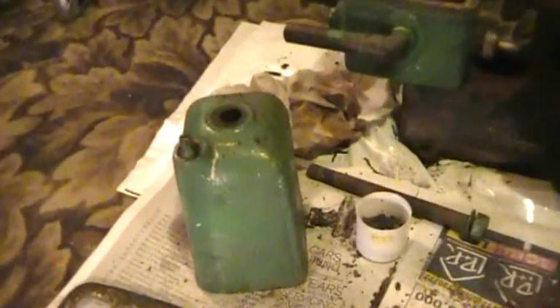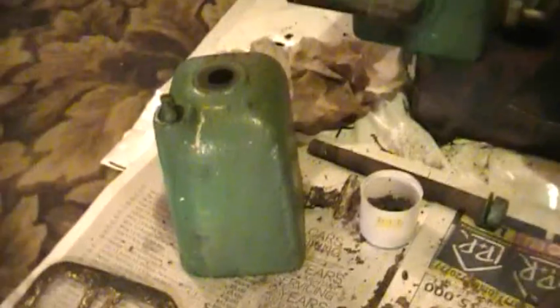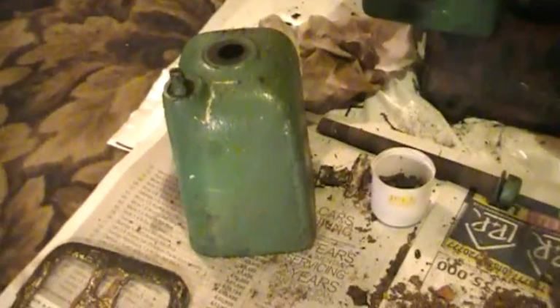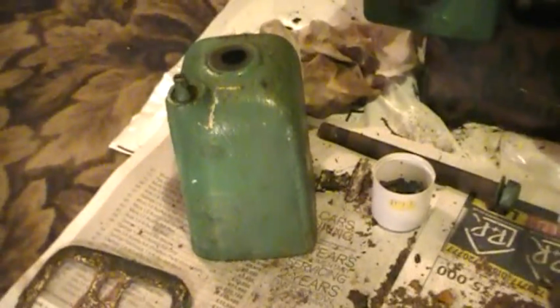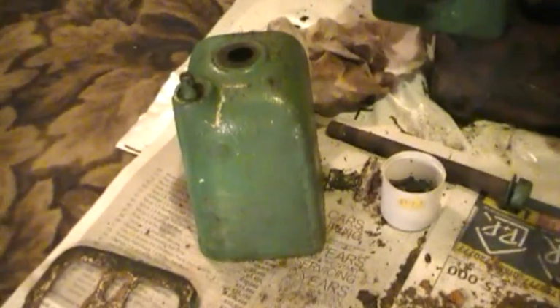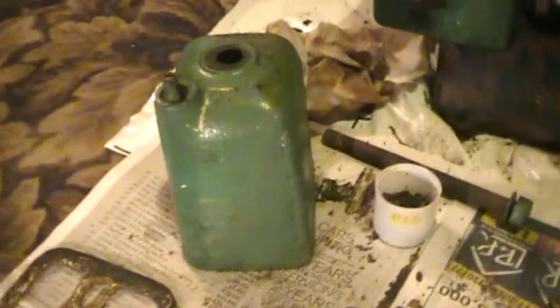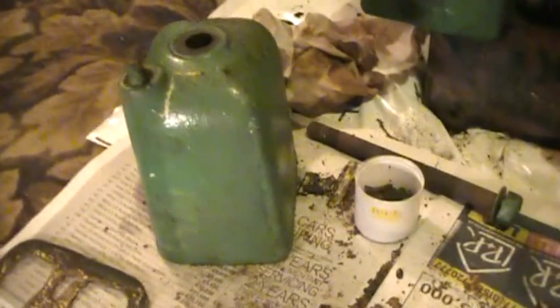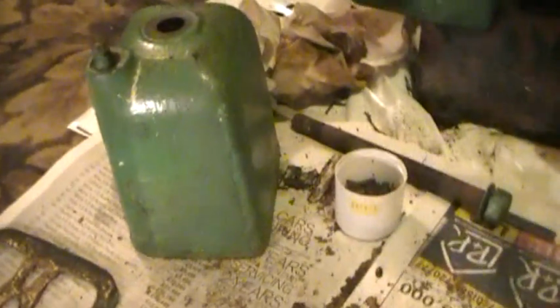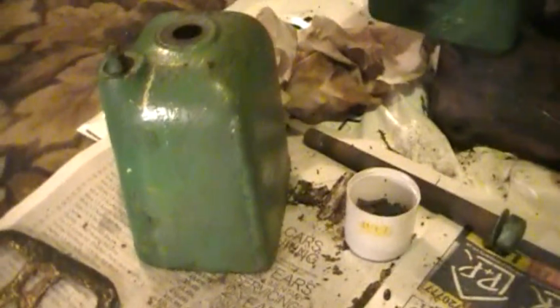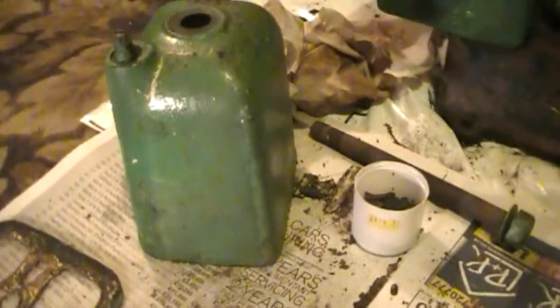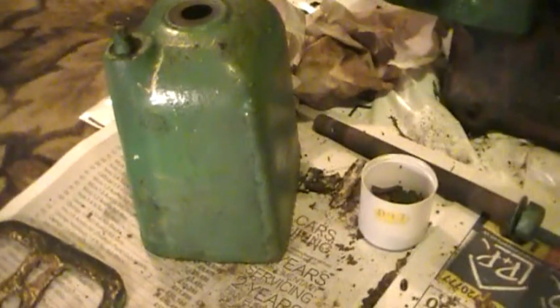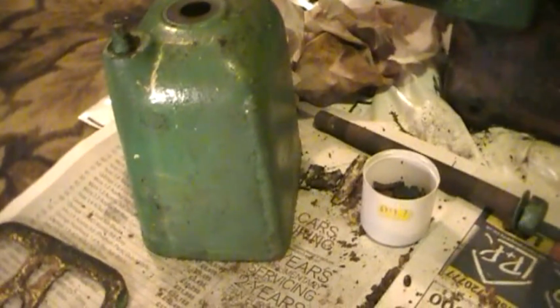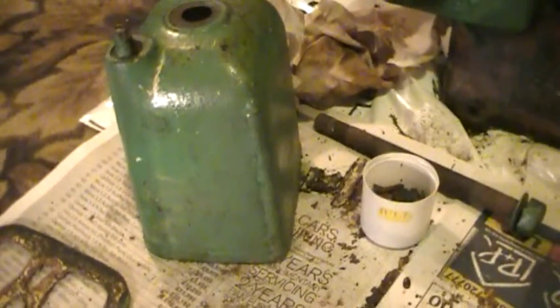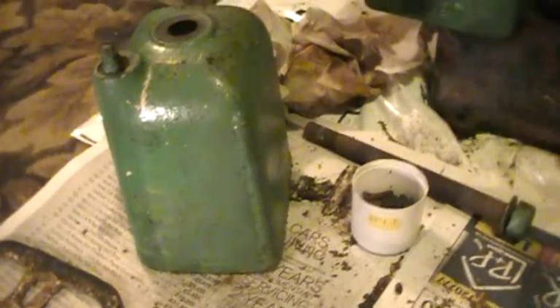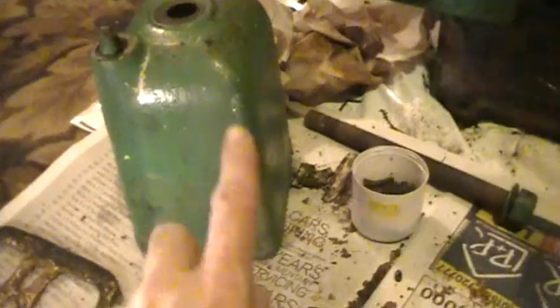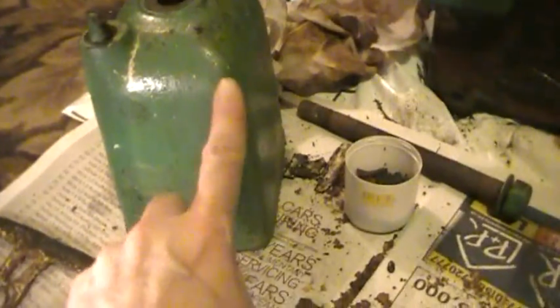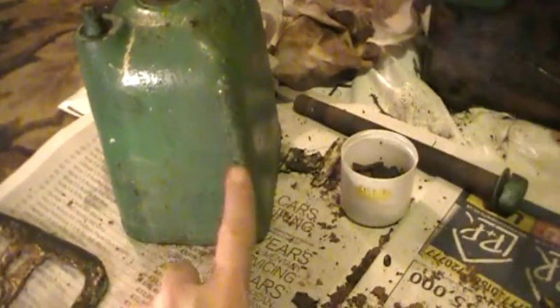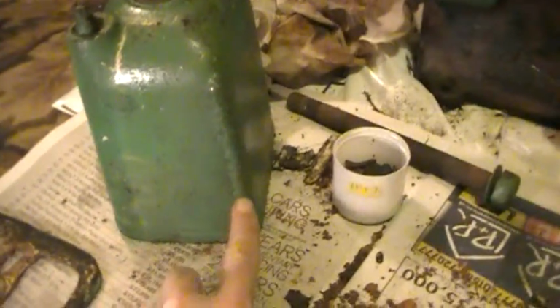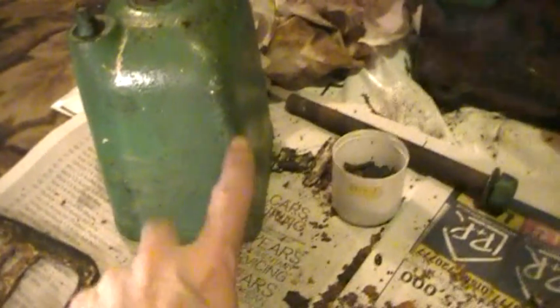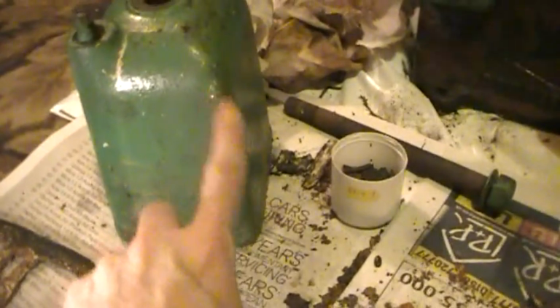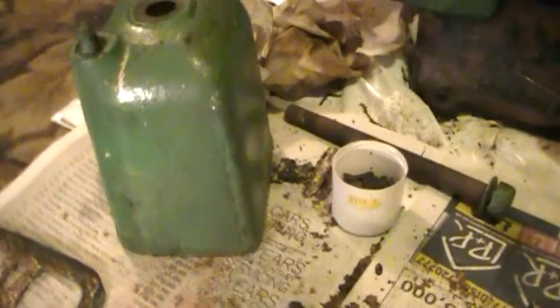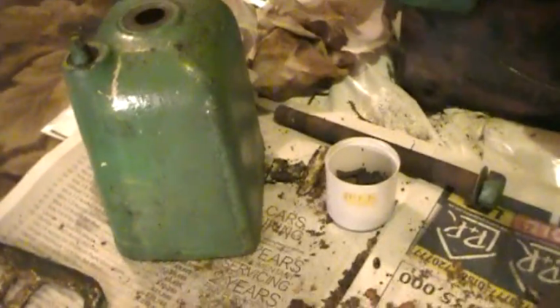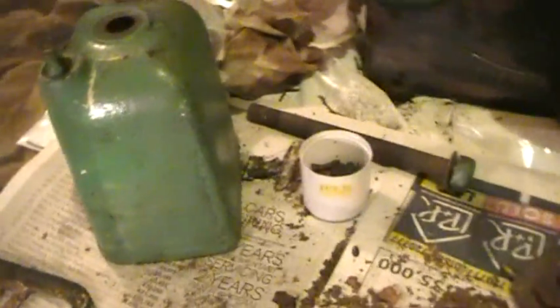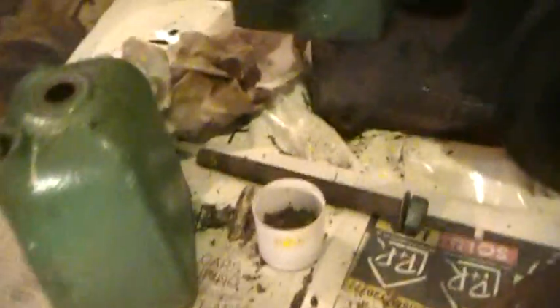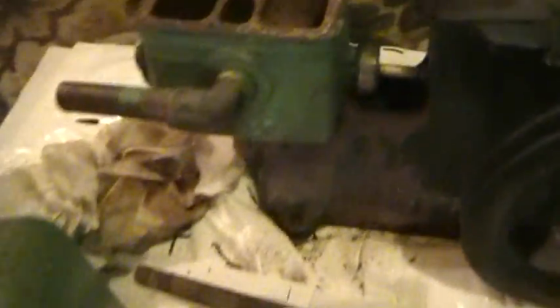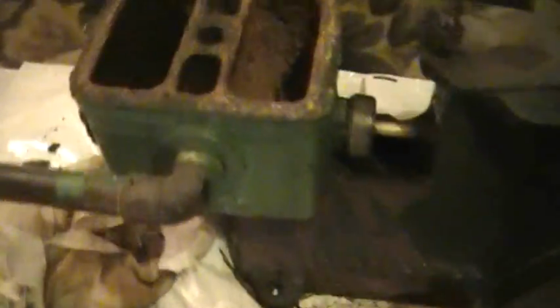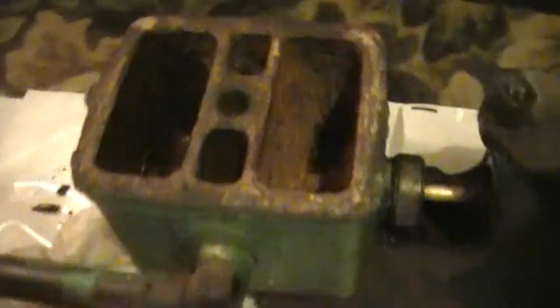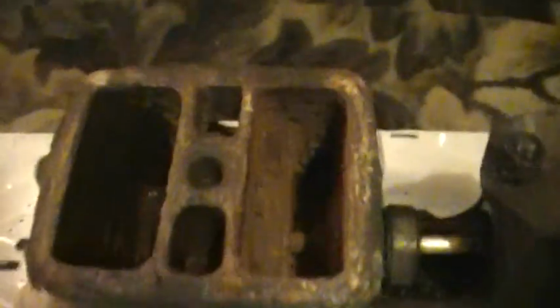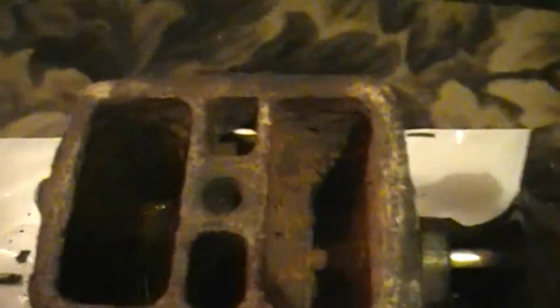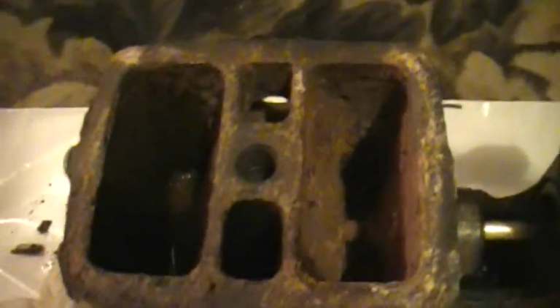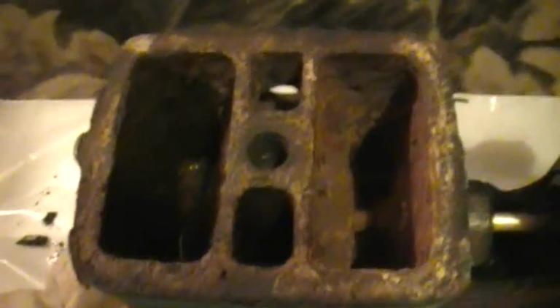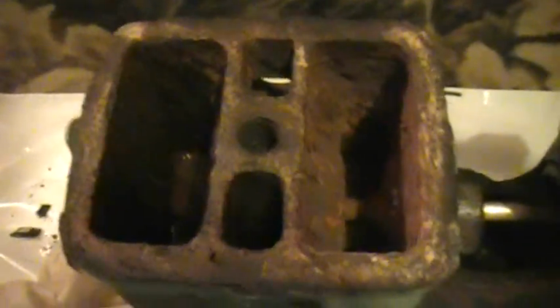The air chamber came off easily, that was good. I've noticed that it has been welded up at some point in the past. It's very rusty in here, lots of loose rust.